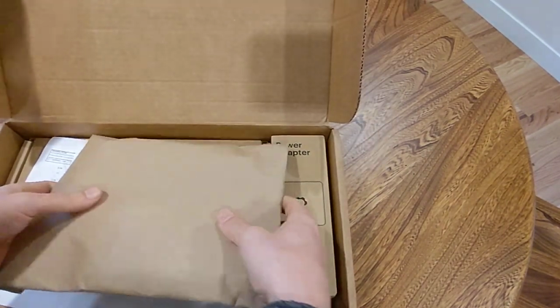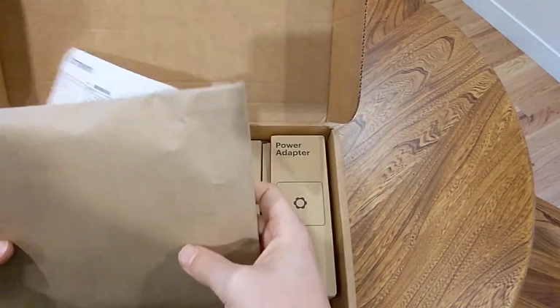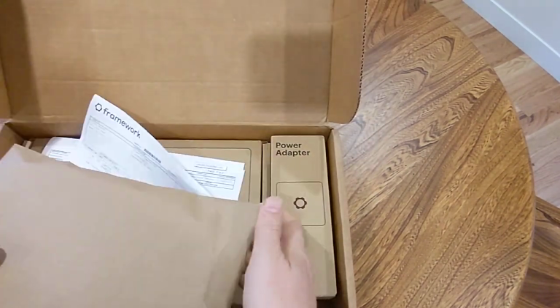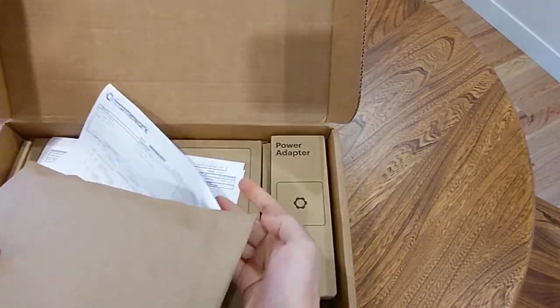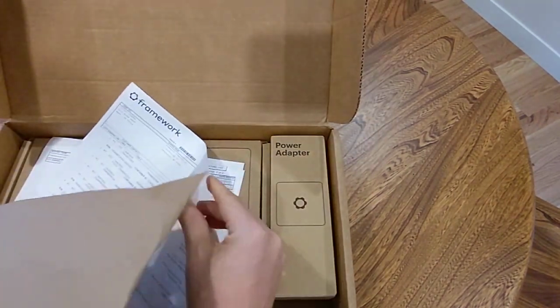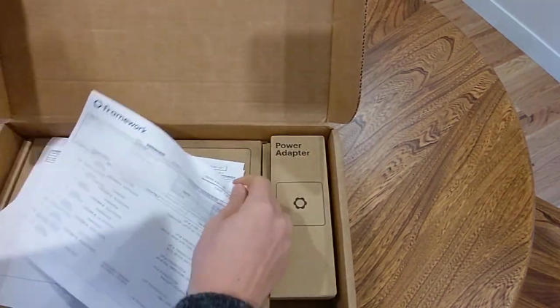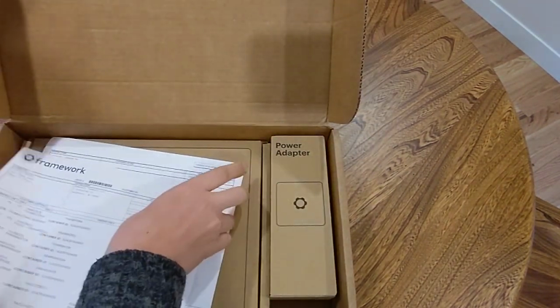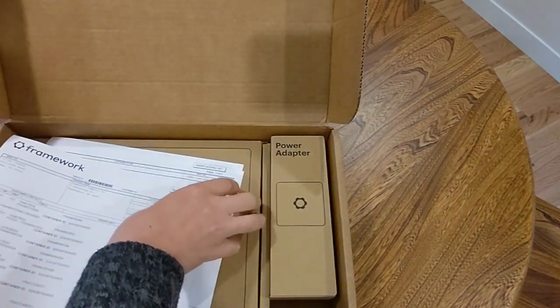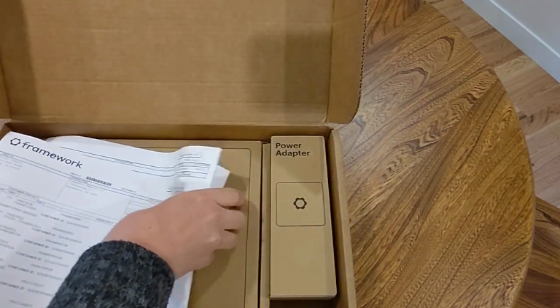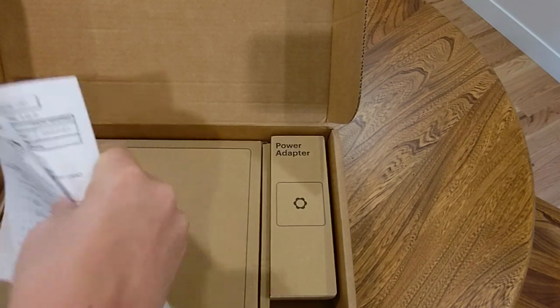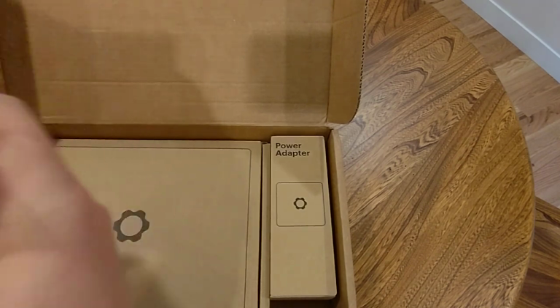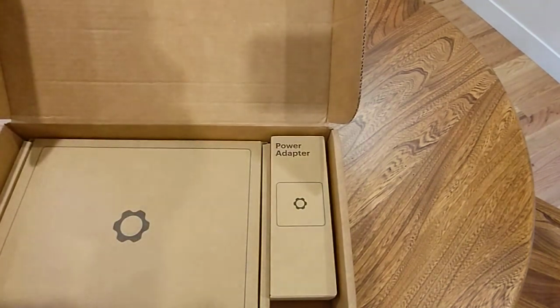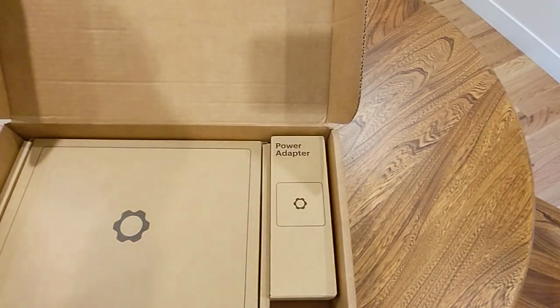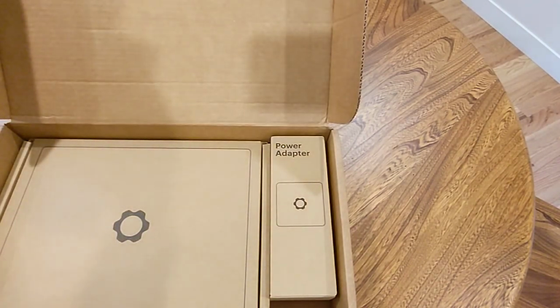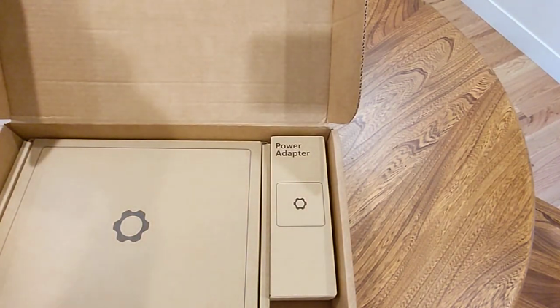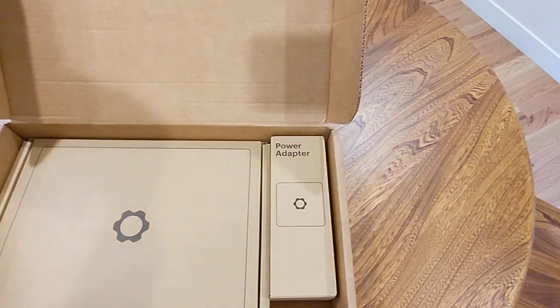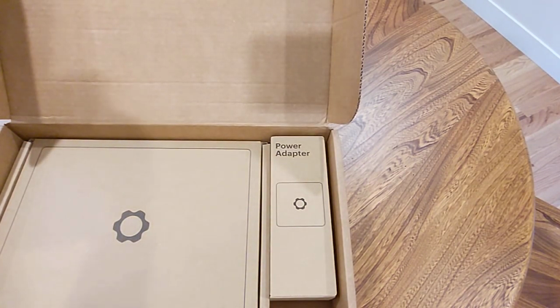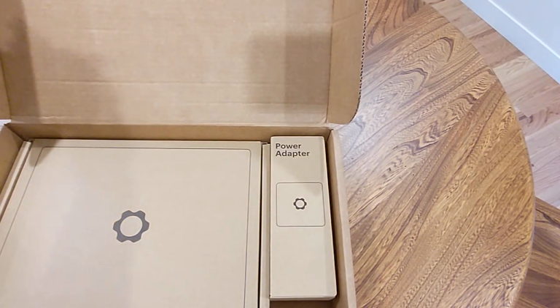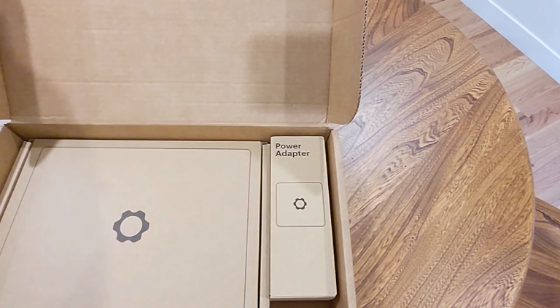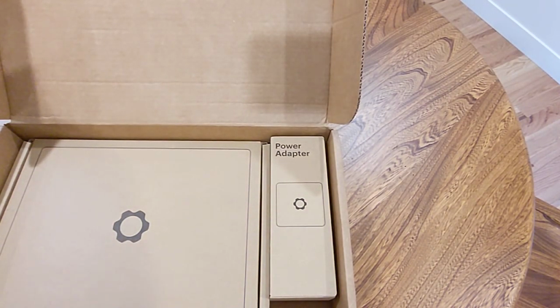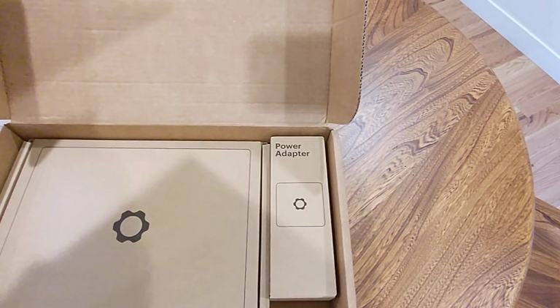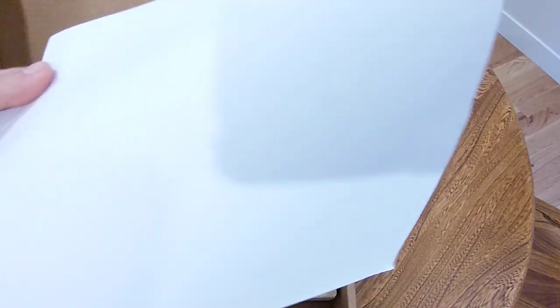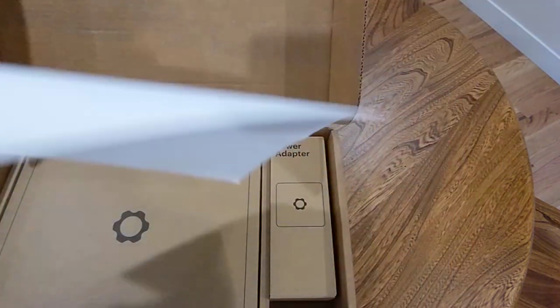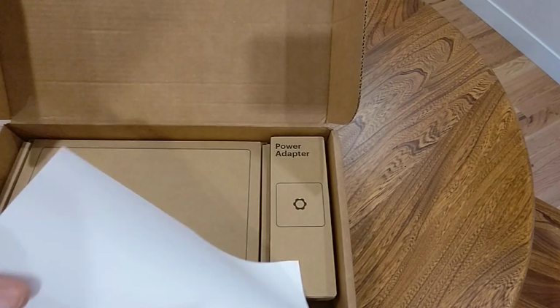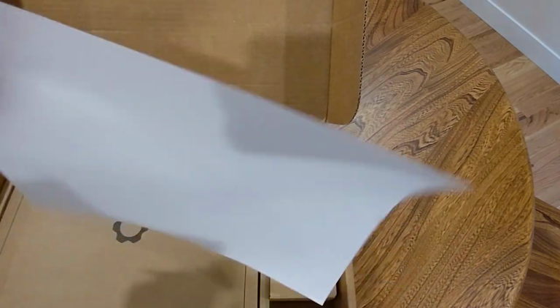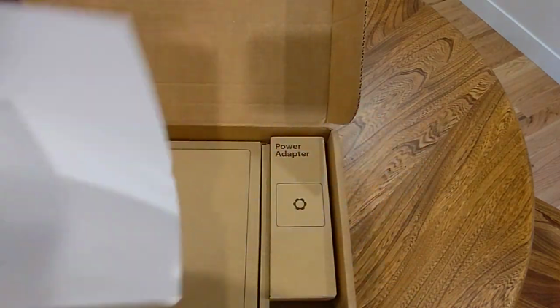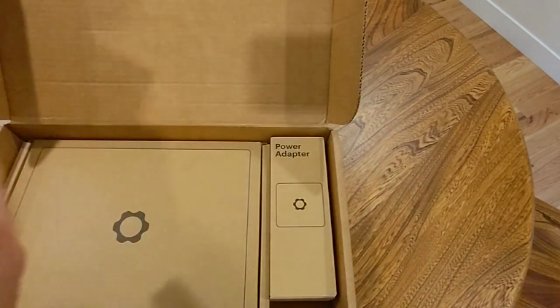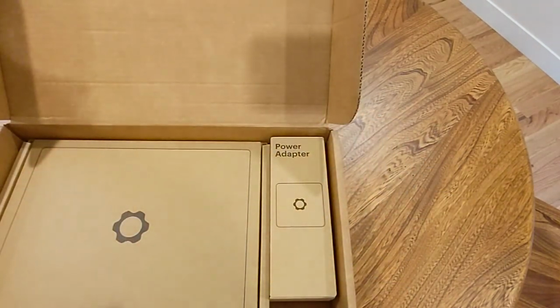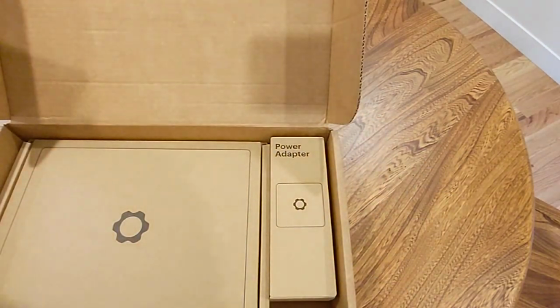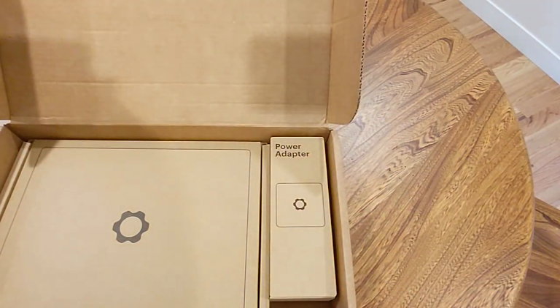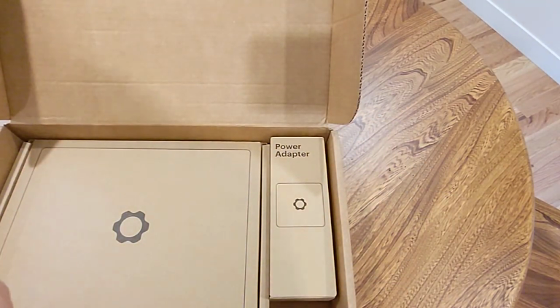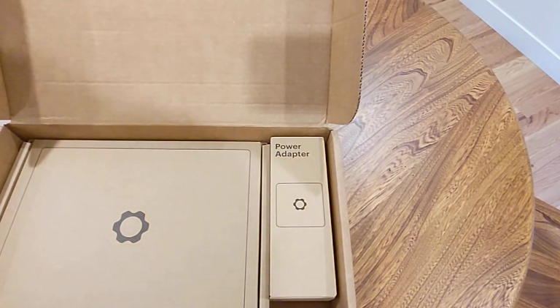Let's see what we've got here — packing sheets, and a blank one in case I ever need another sheet of printer paper.